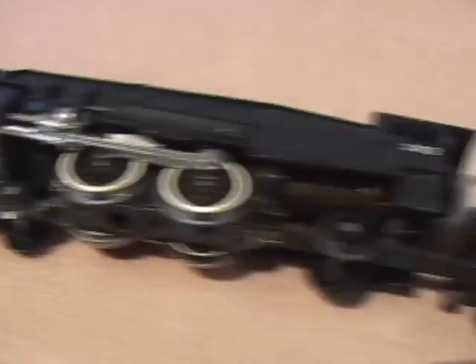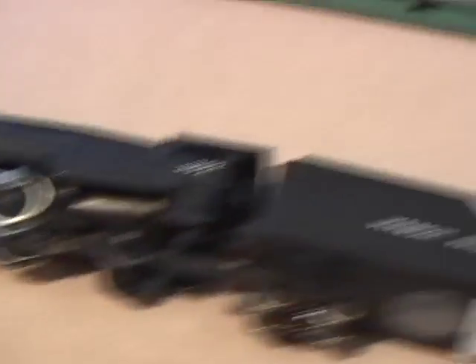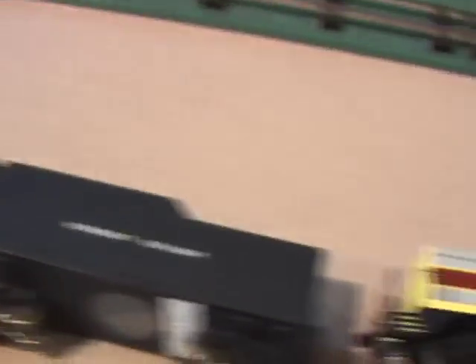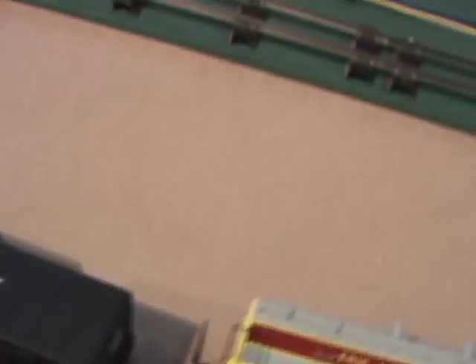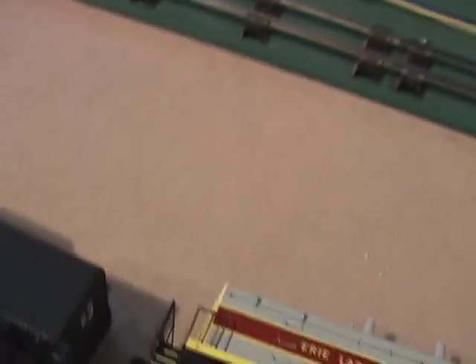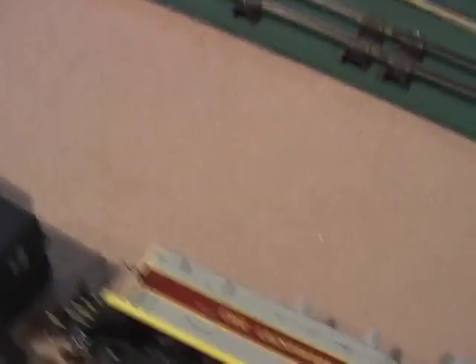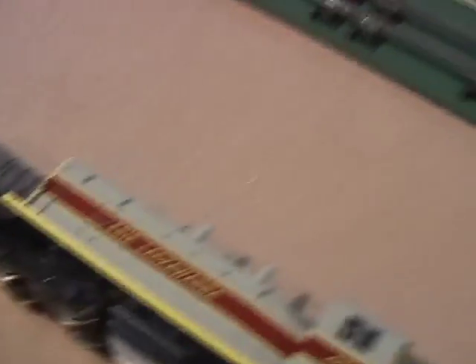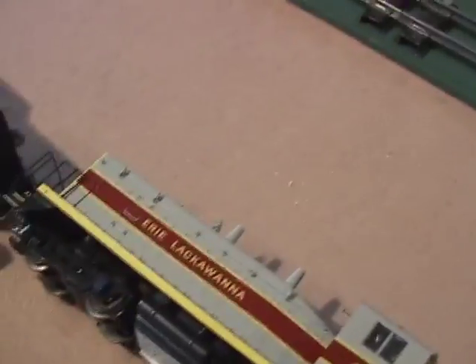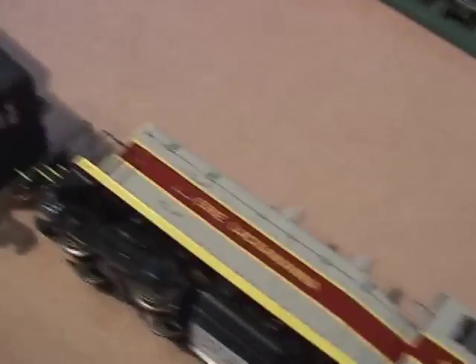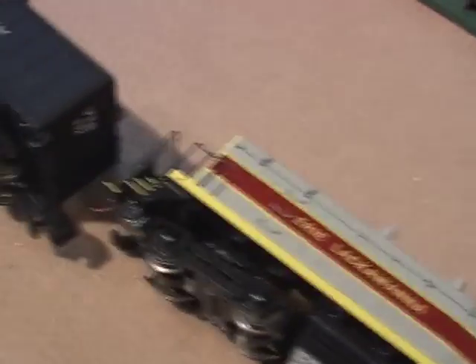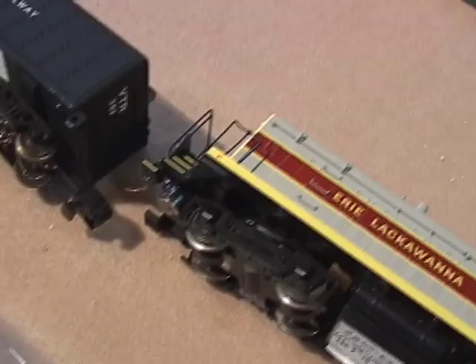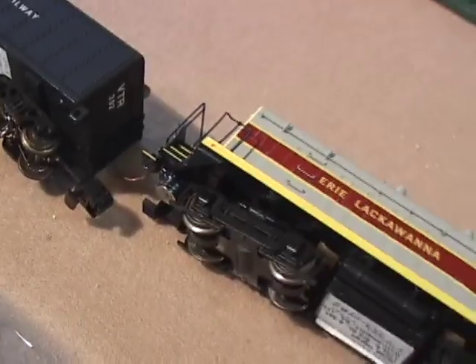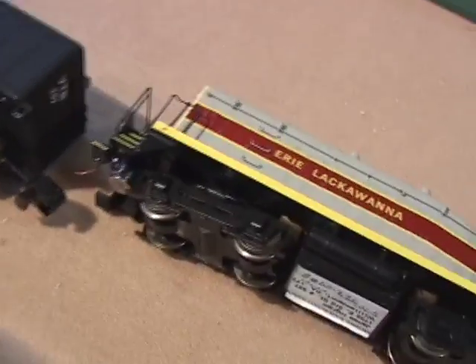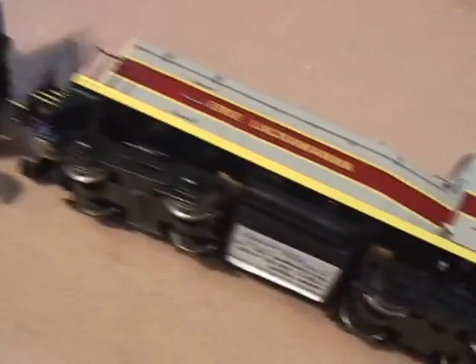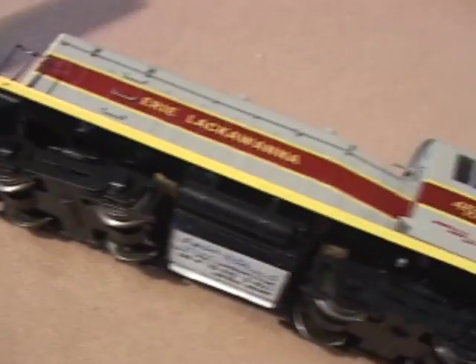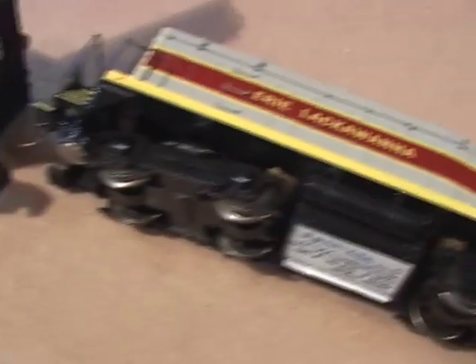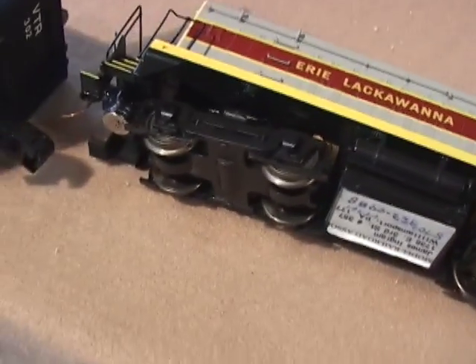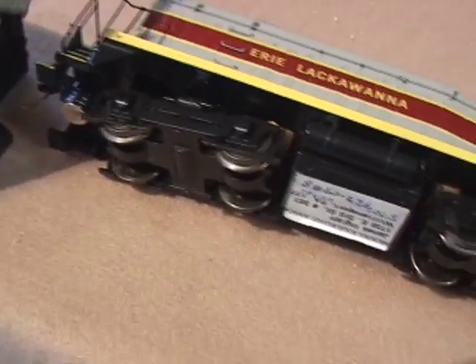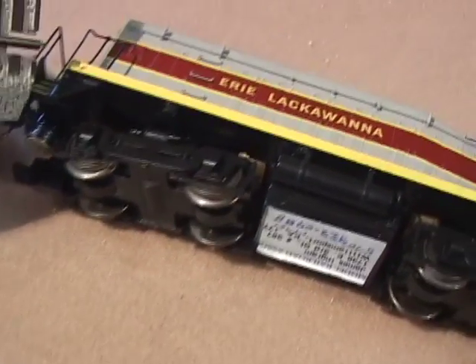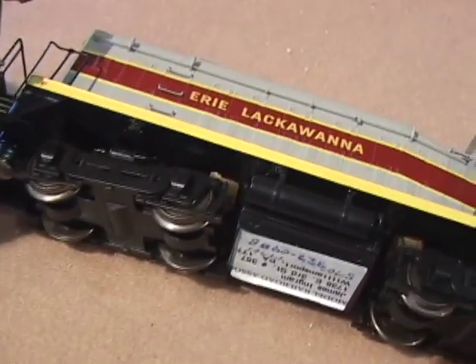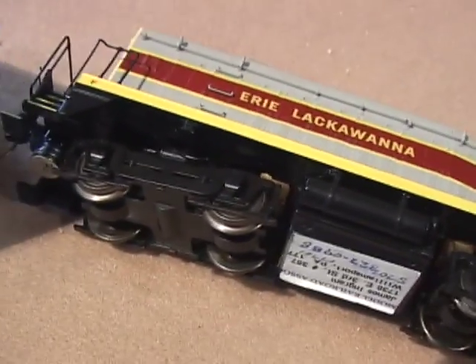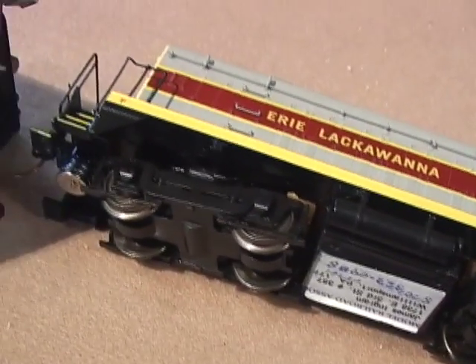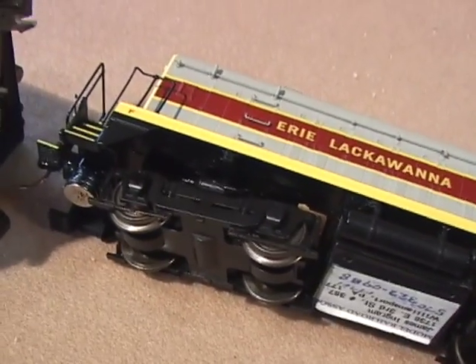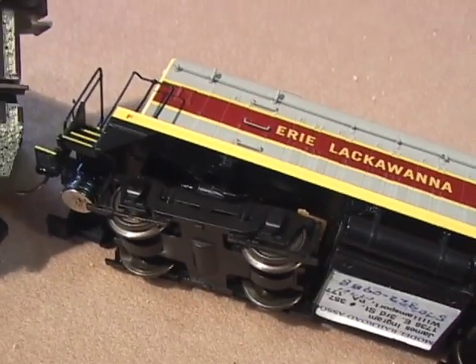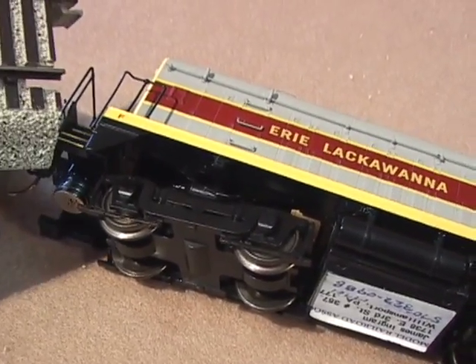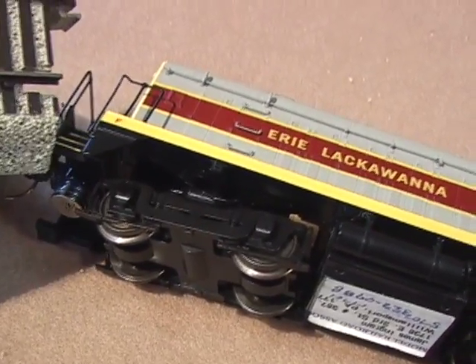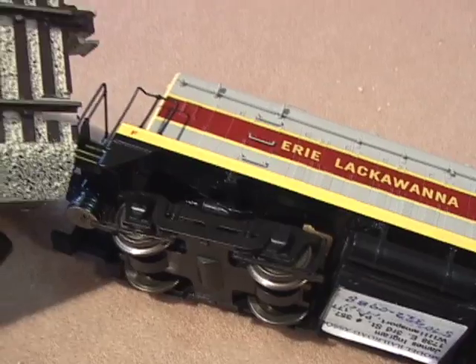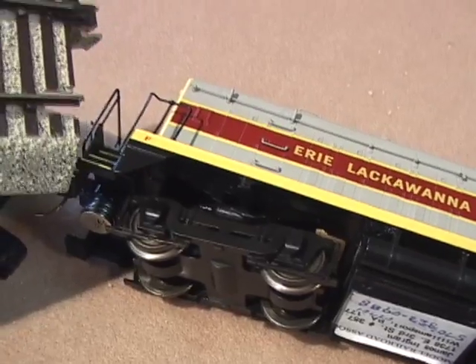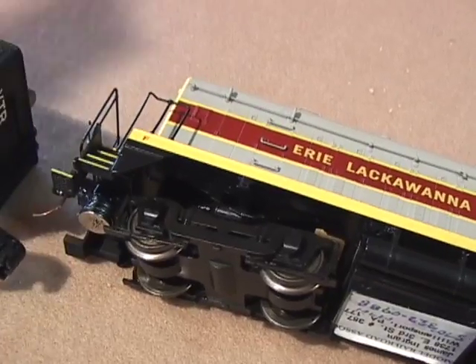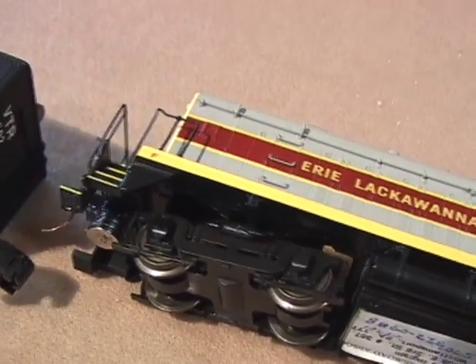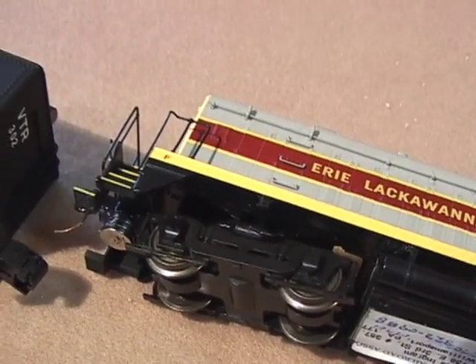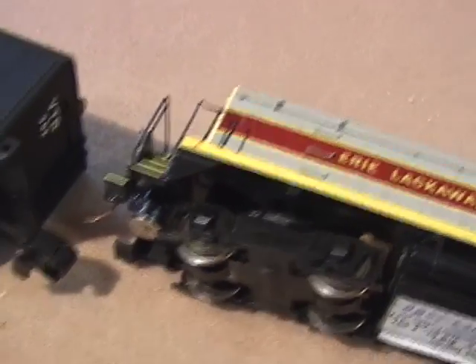Going back to this S-Helper diesel, we glue the magnet onto the front coupler. You can see the magnet up here on the front coupler, up under the front coupler.